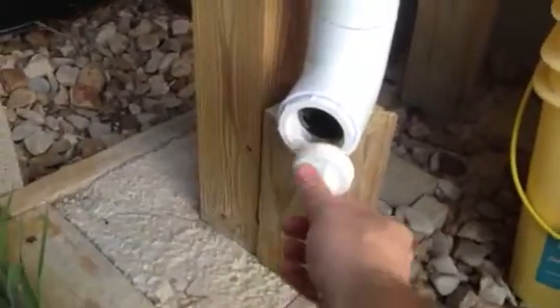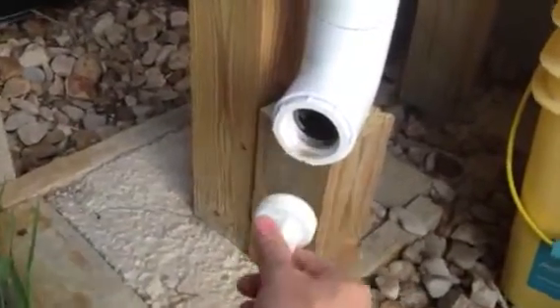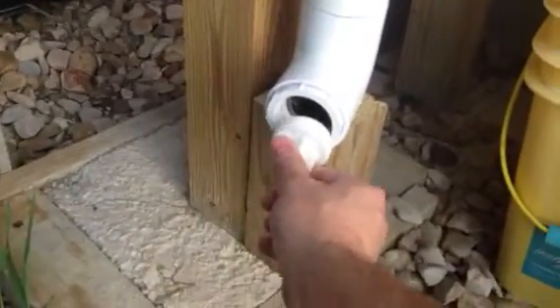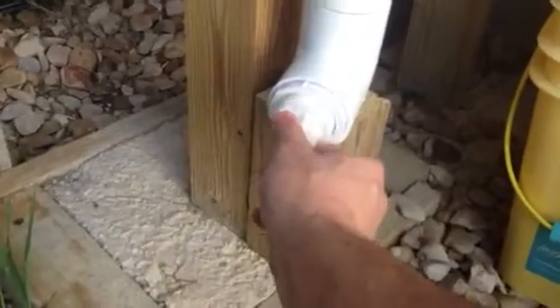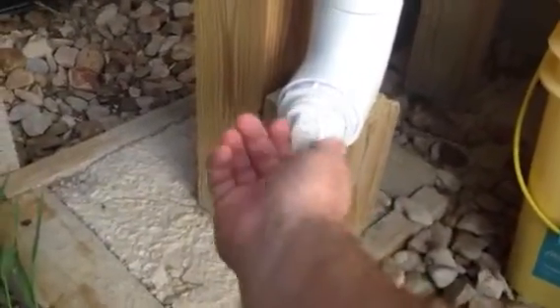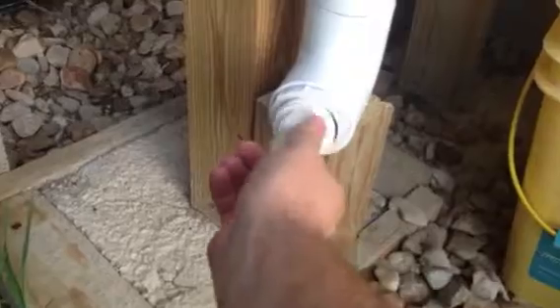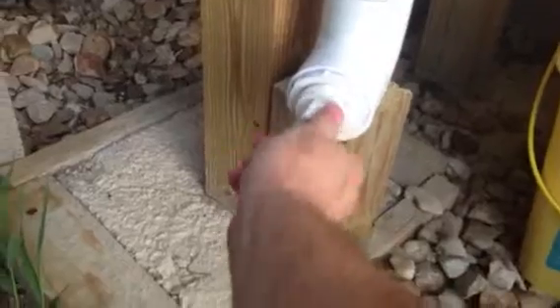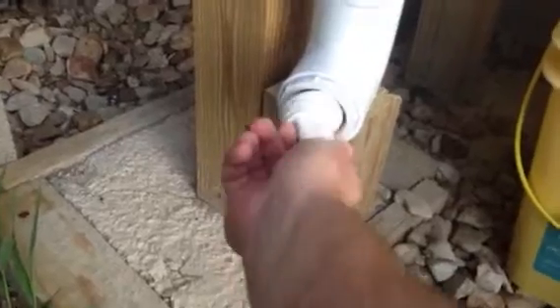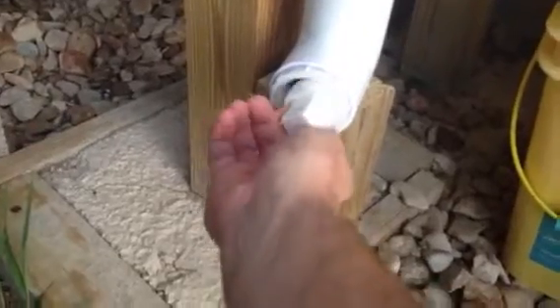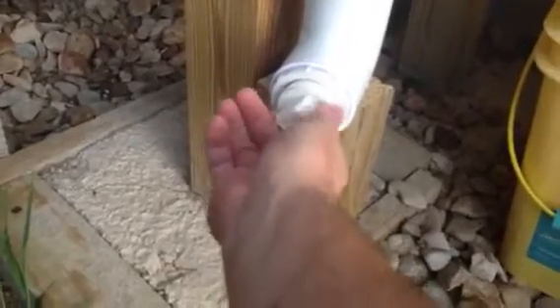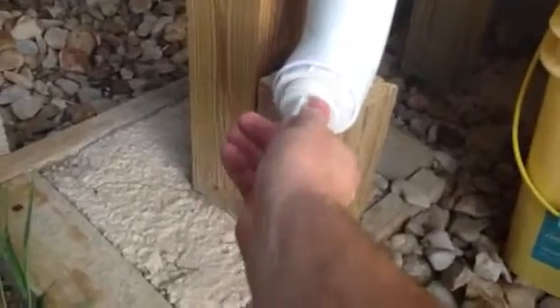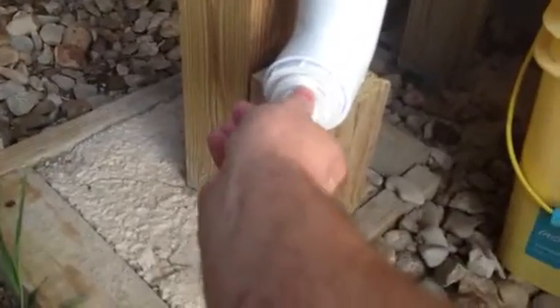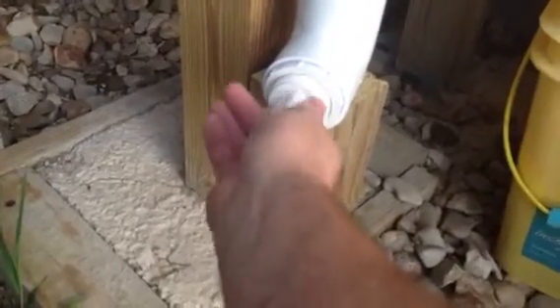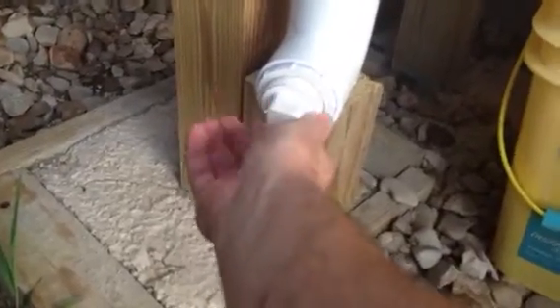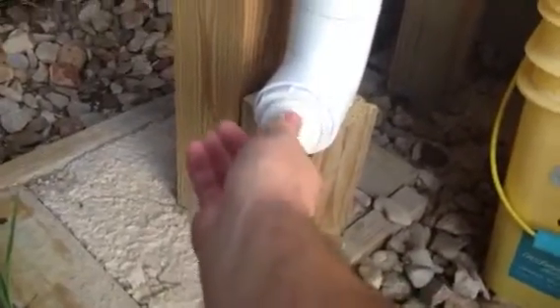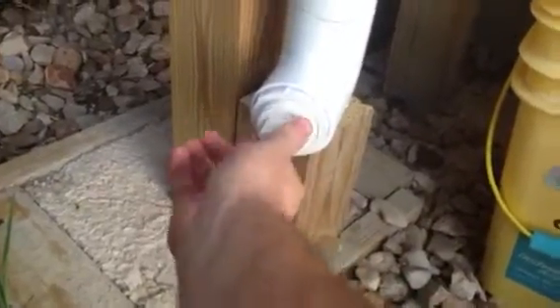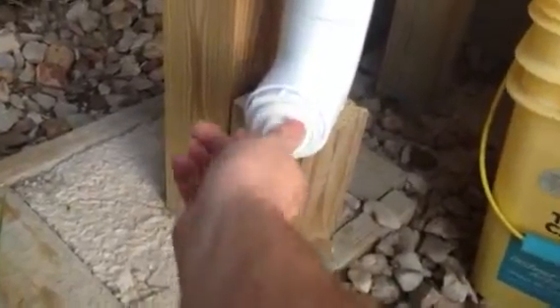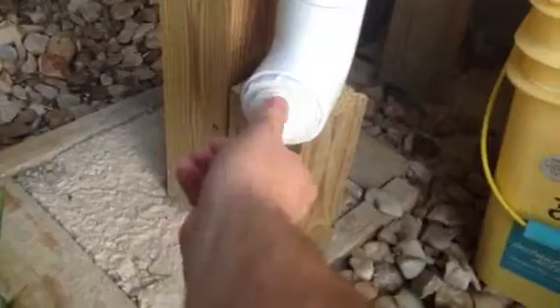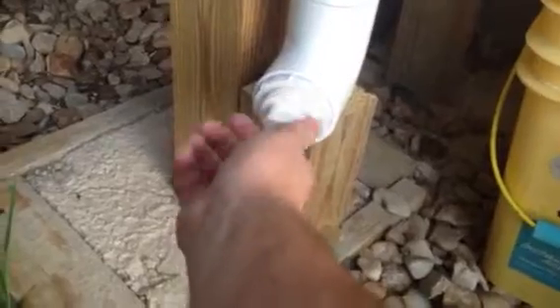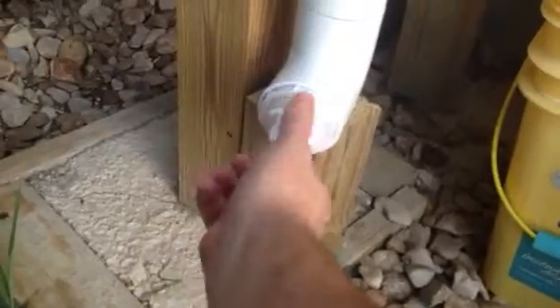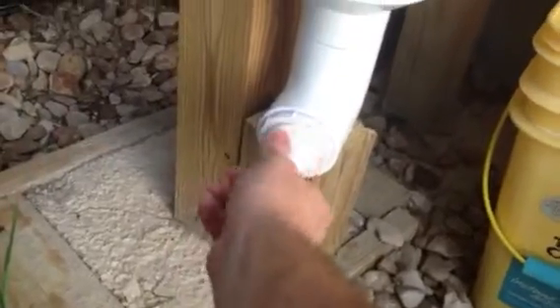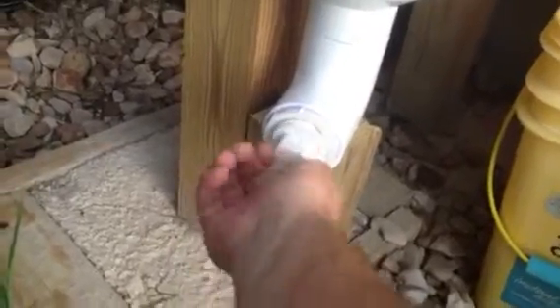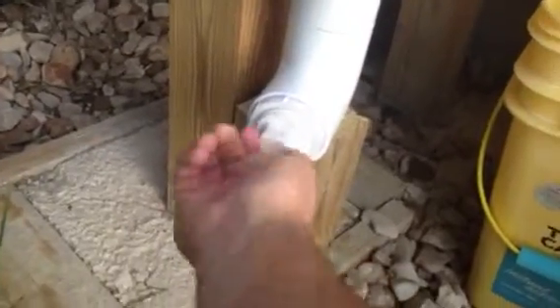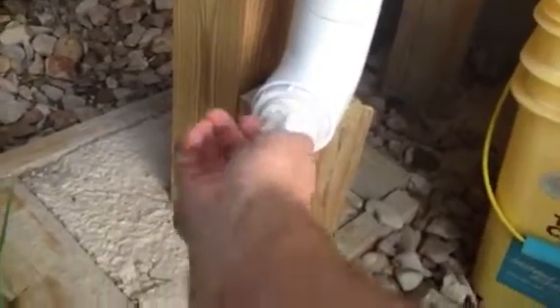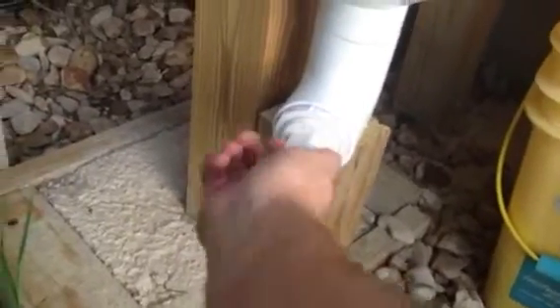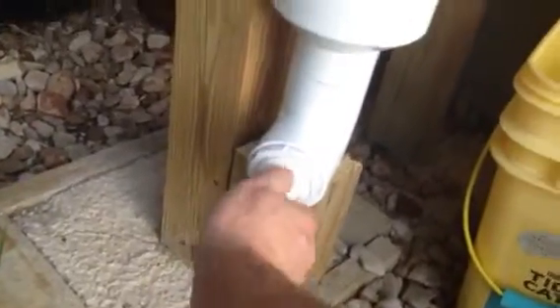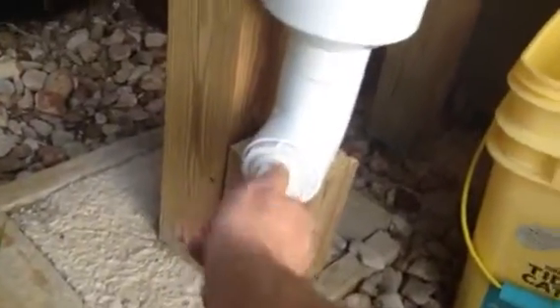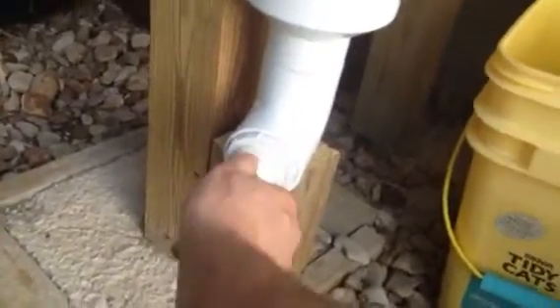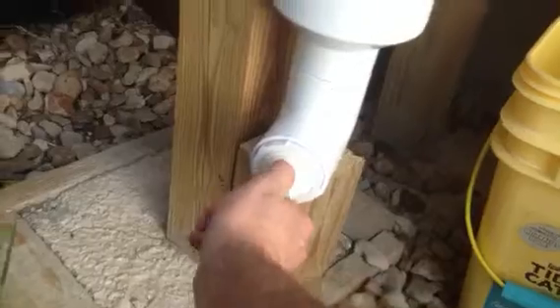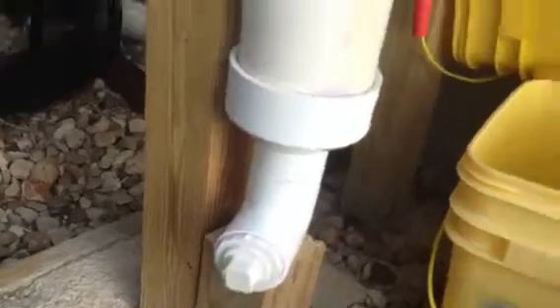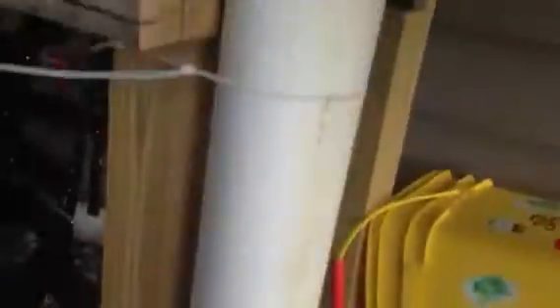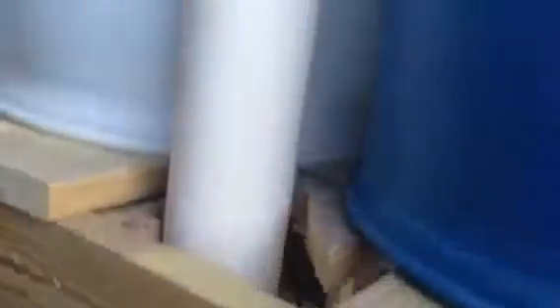Oh look, a scorpion! You're going to die. Welcome to Texas — you find scorpions in your drain pipes.